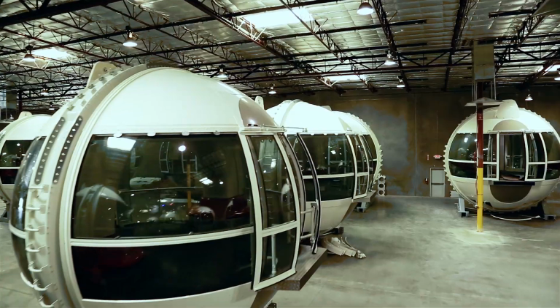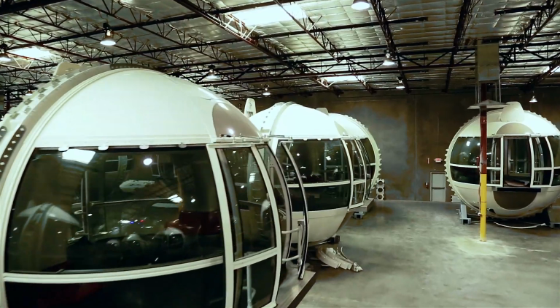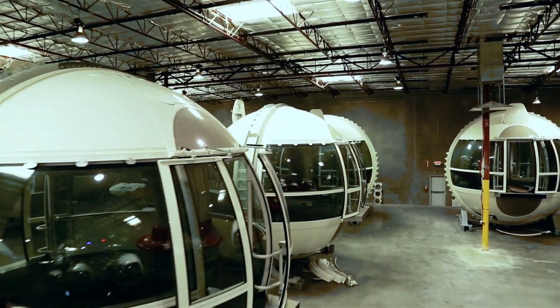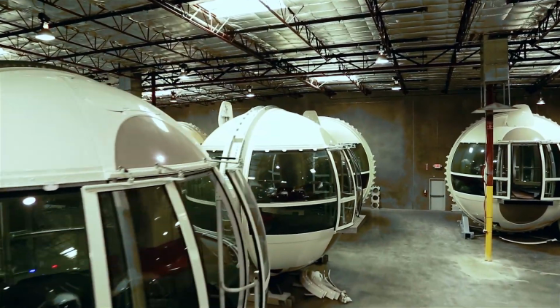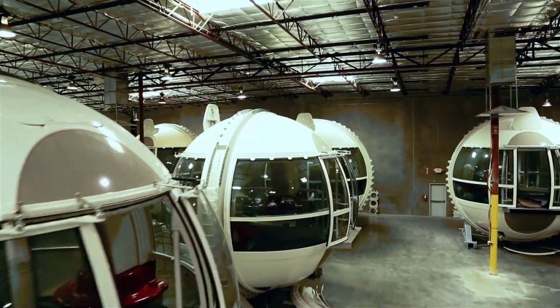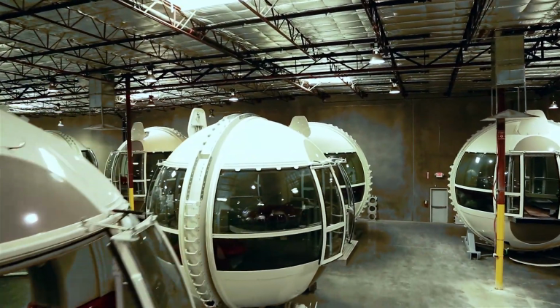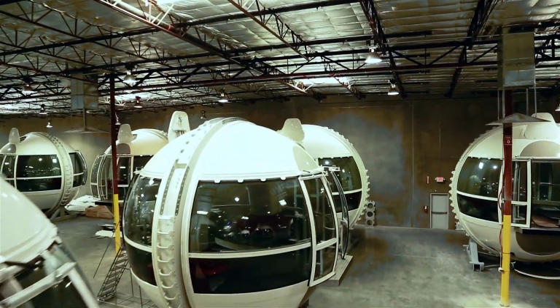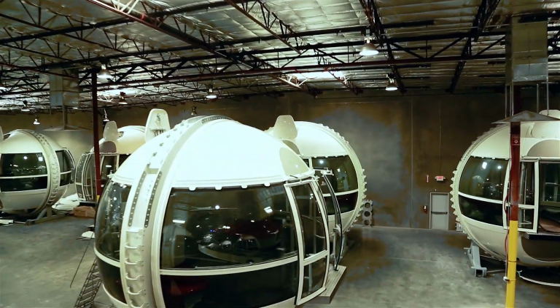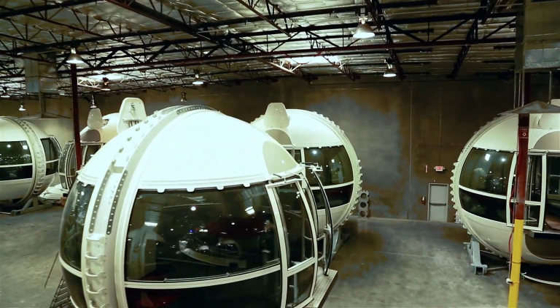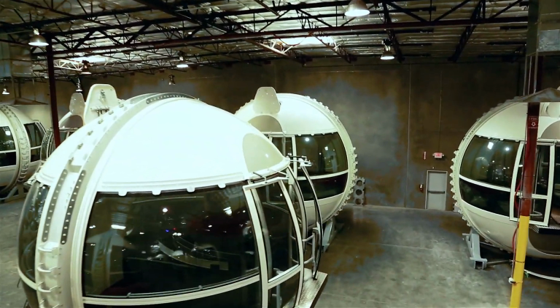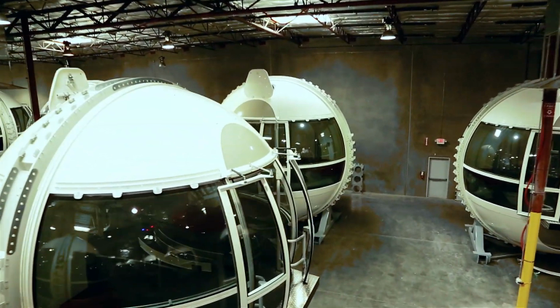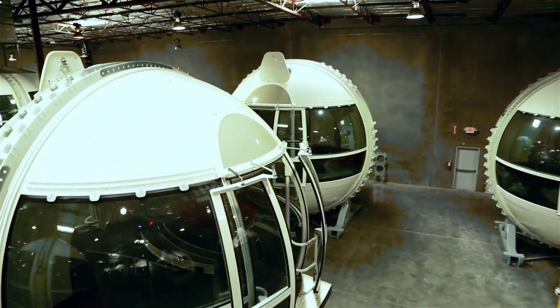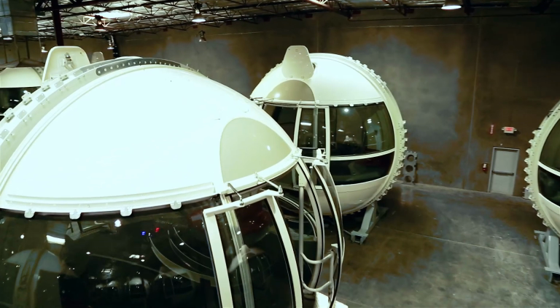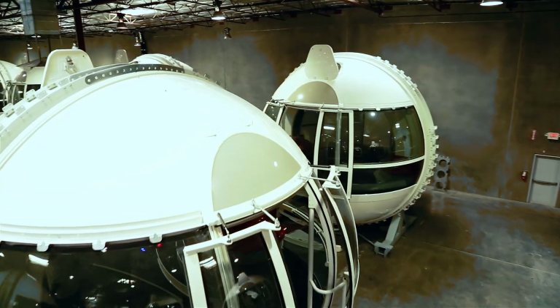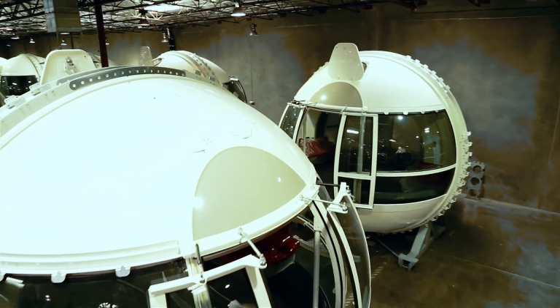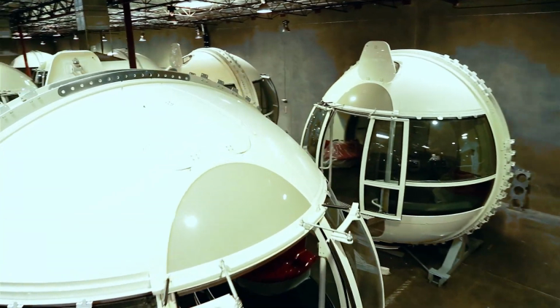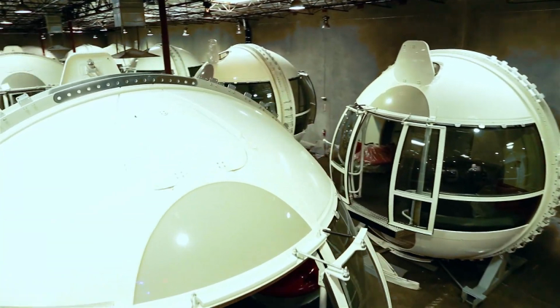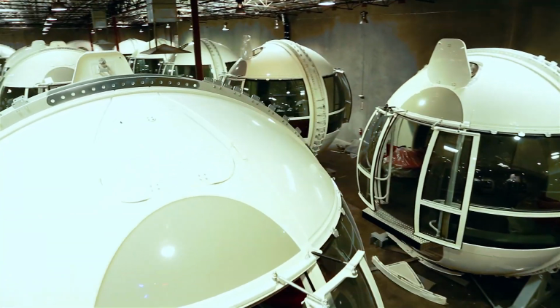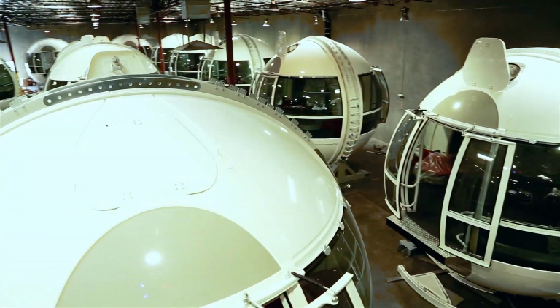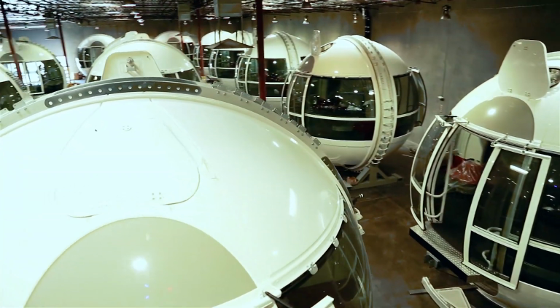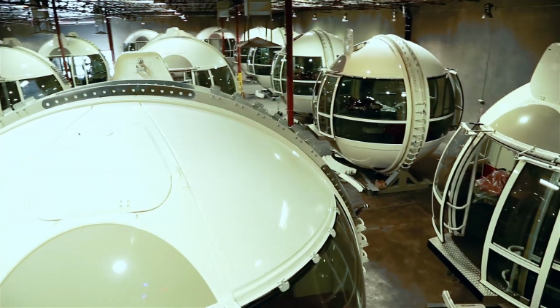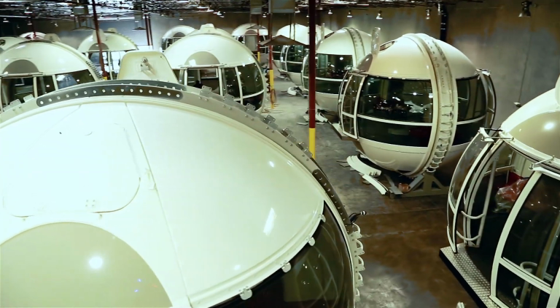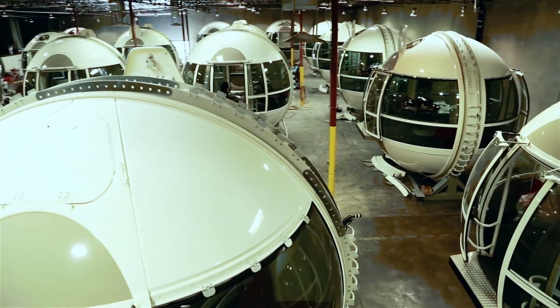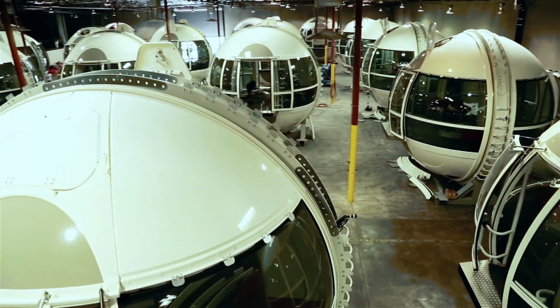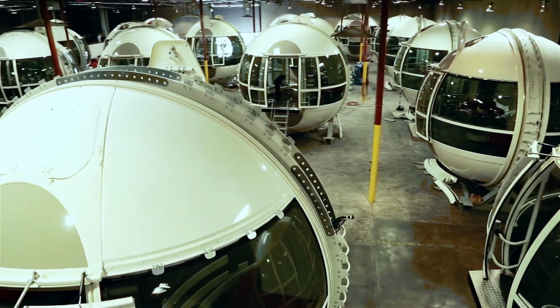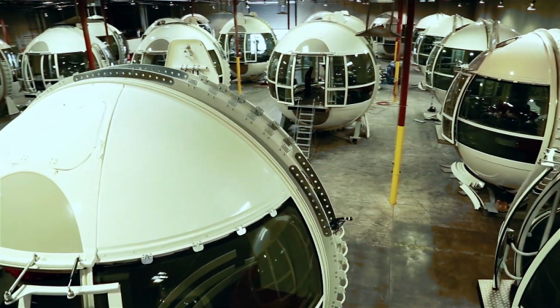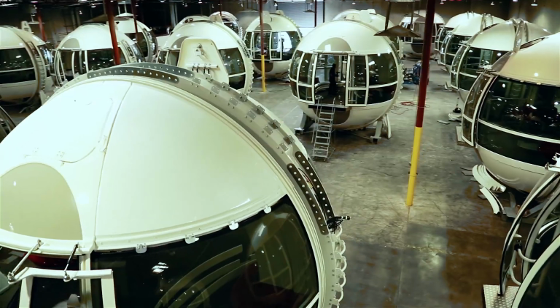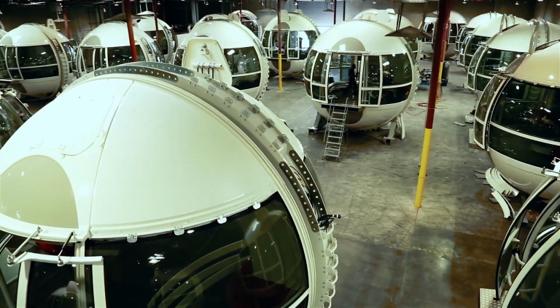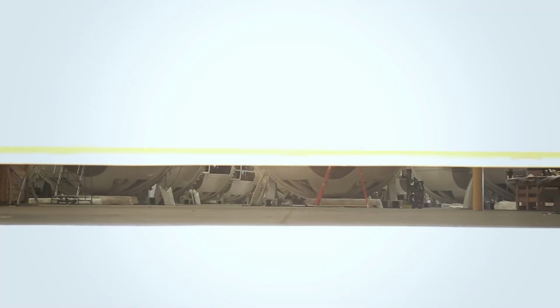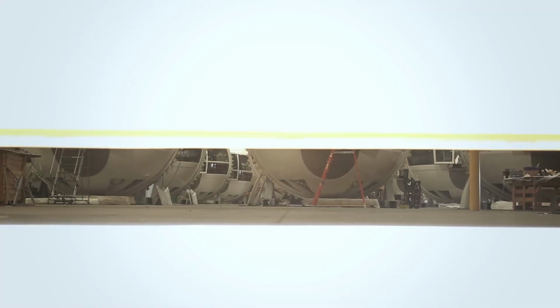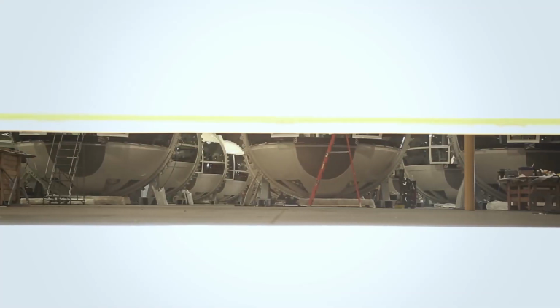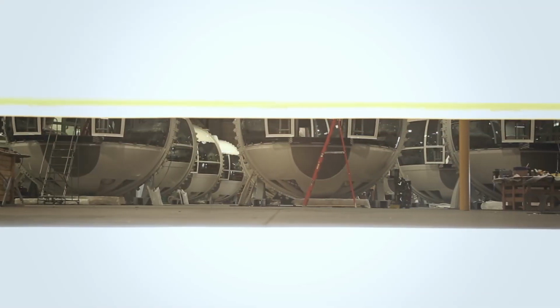They verified that the slew motors worked, the air conditioning worked, the audio-visual systems worked, the doors worked, all of the limit switches worked. All of that was done in the assembly facility before it went out on site.